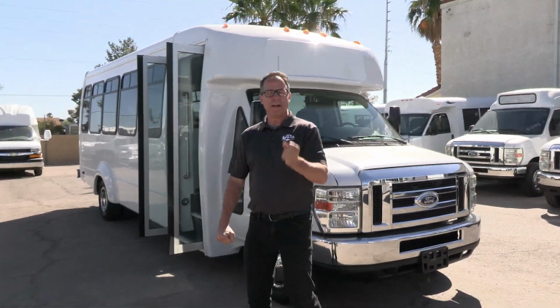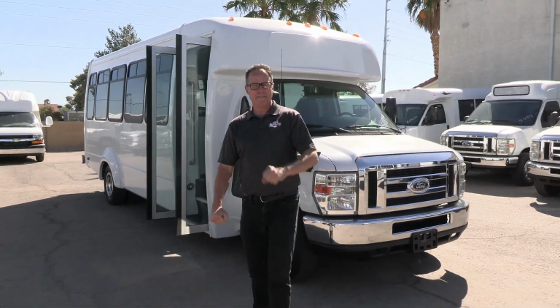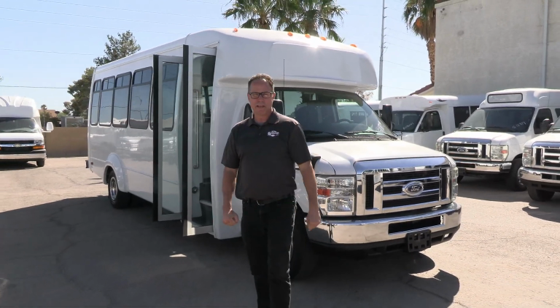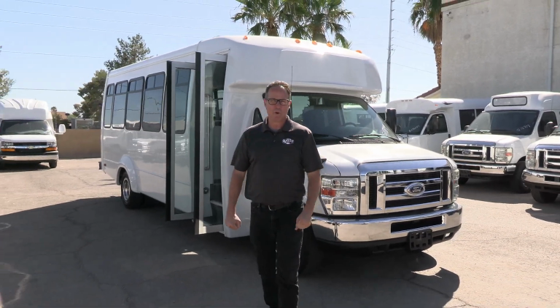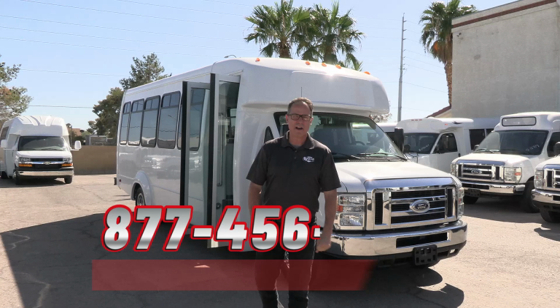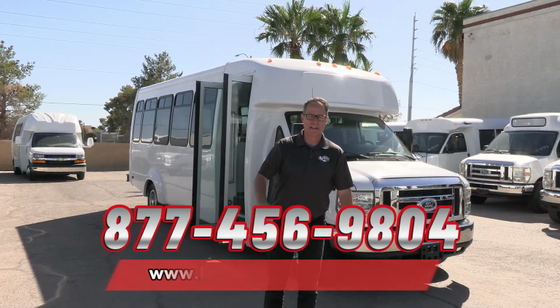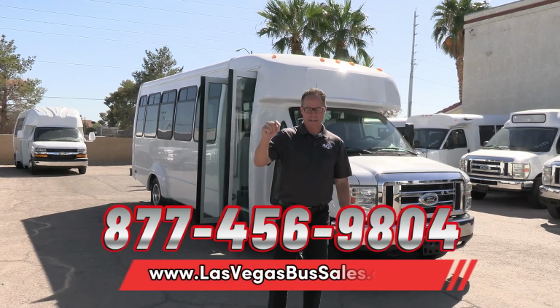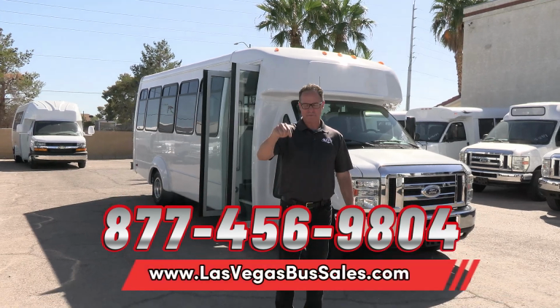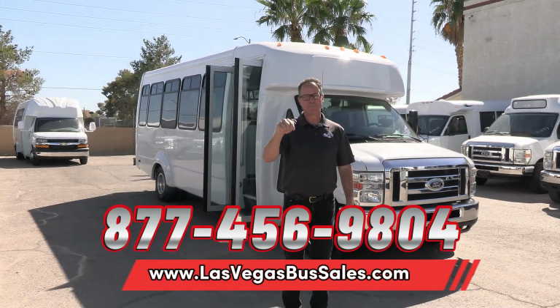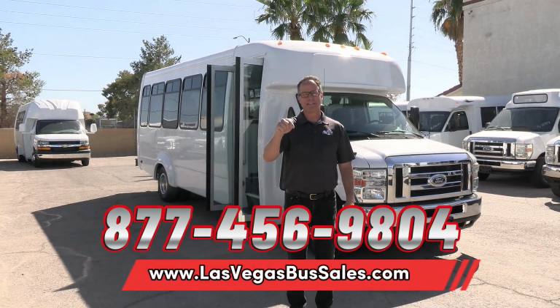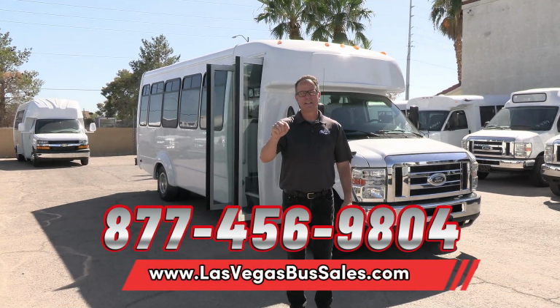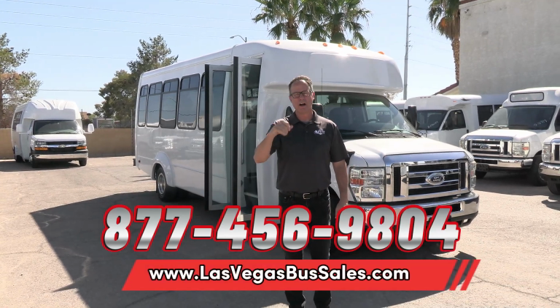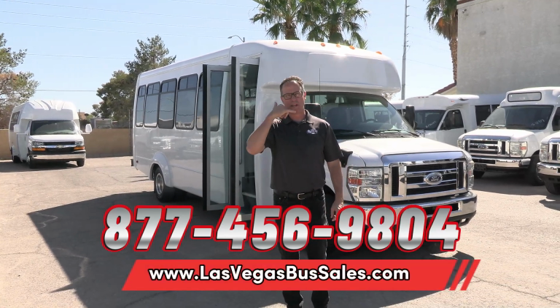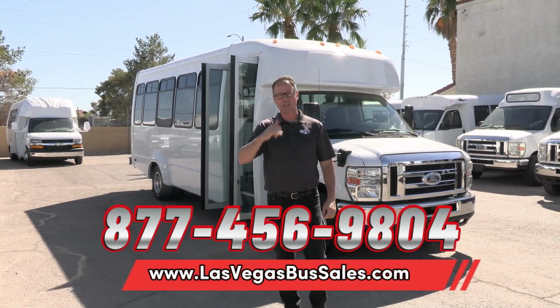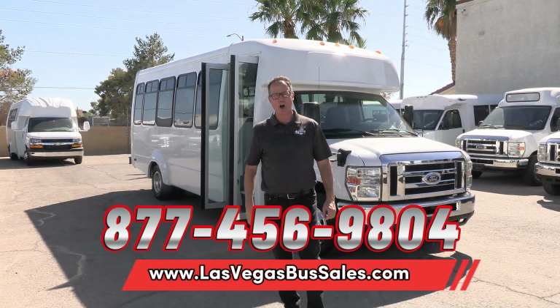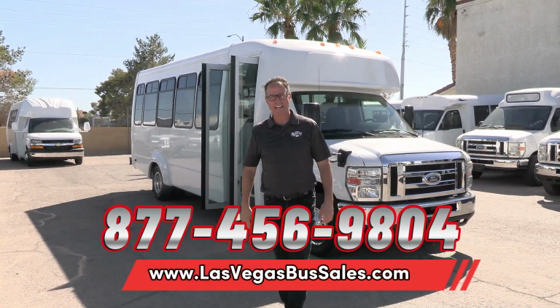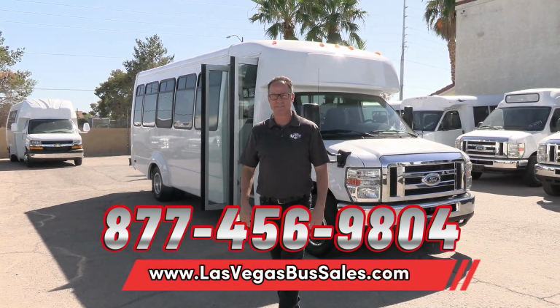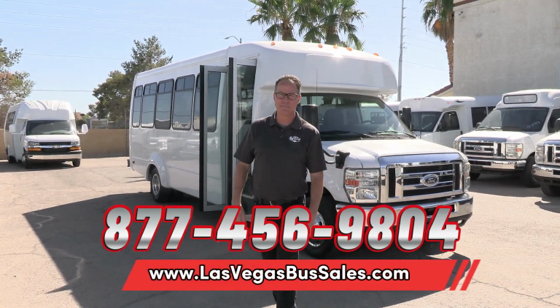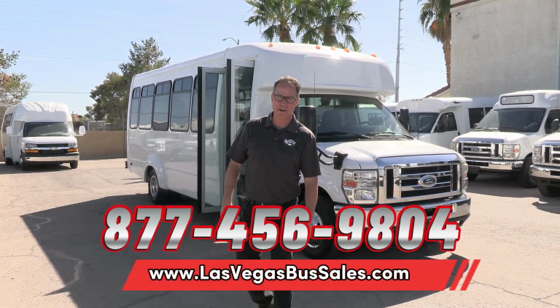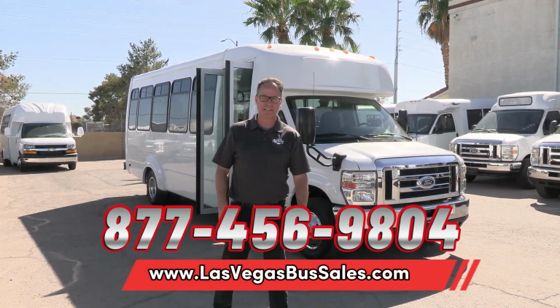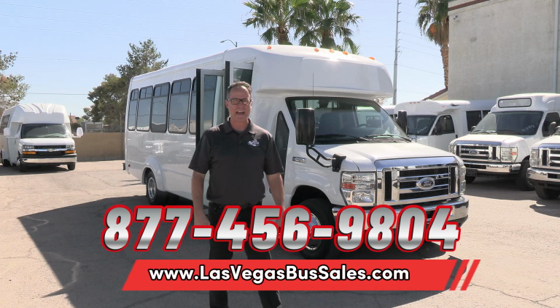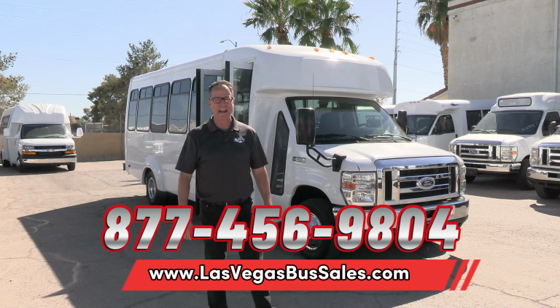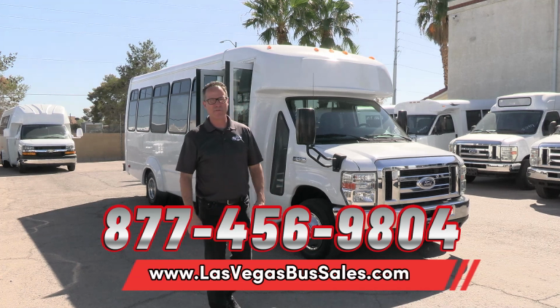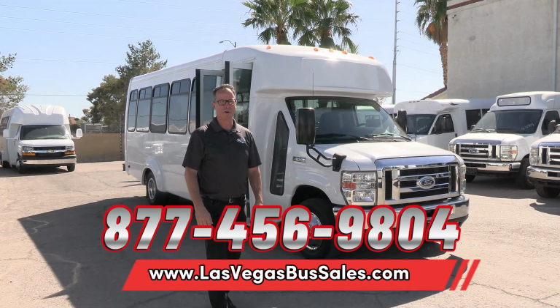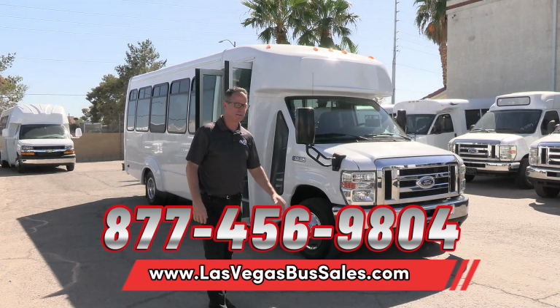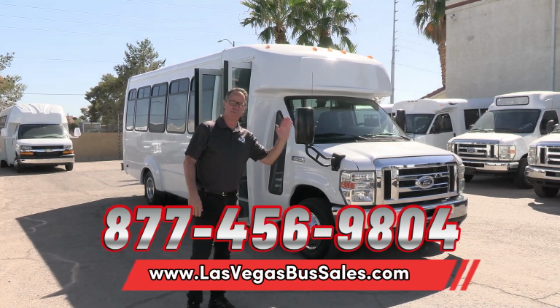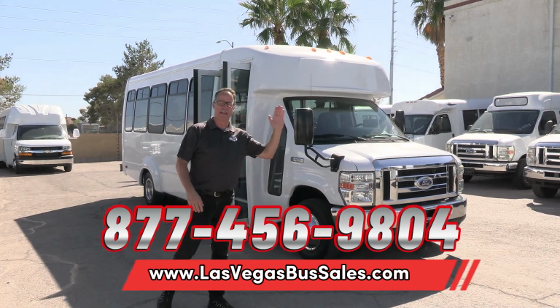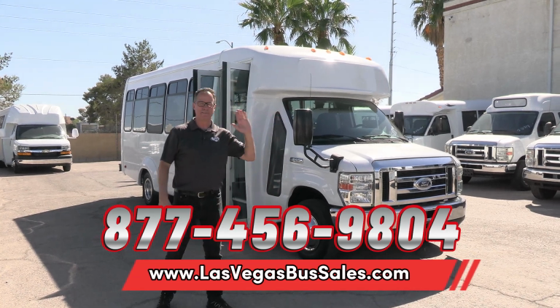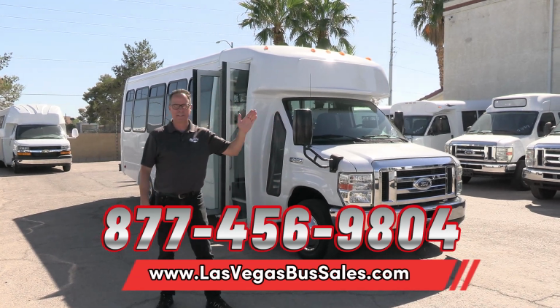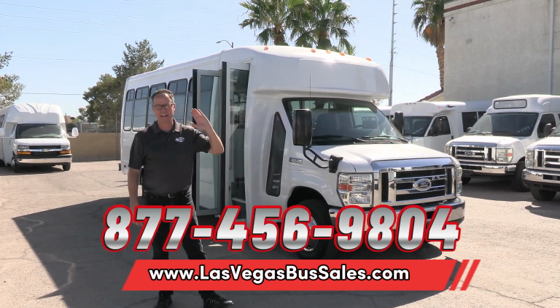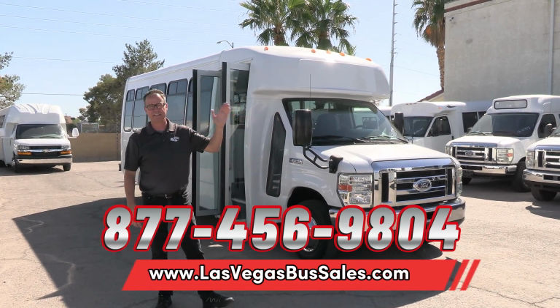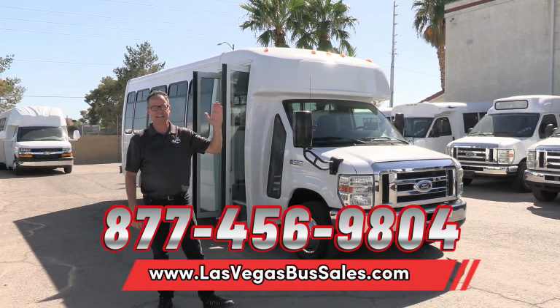Pricing and availability — where do you find it? LasVegasBusSales.com or give us a call at 877-456-9804. It is a beautiful day in Las Vegas. Have a nice day.